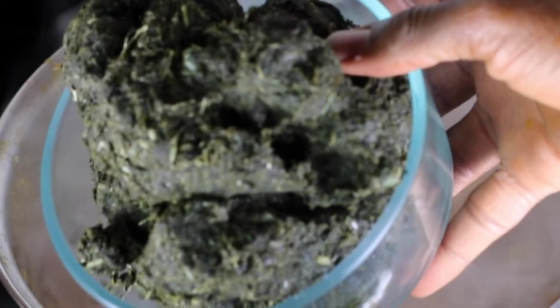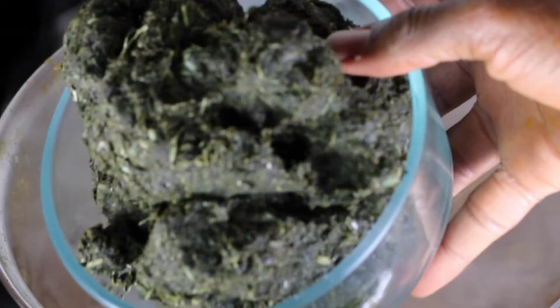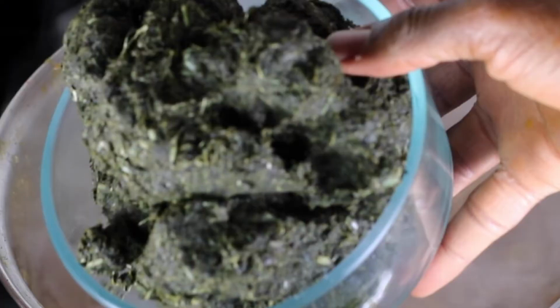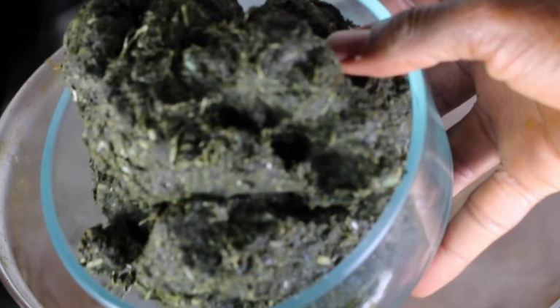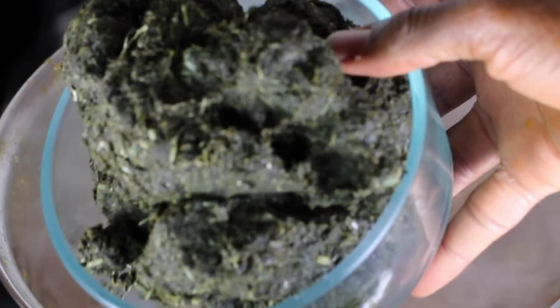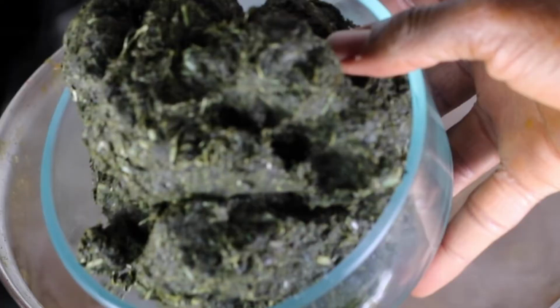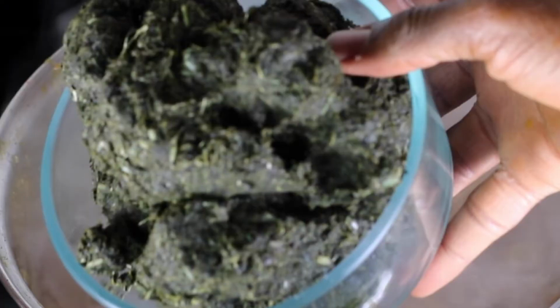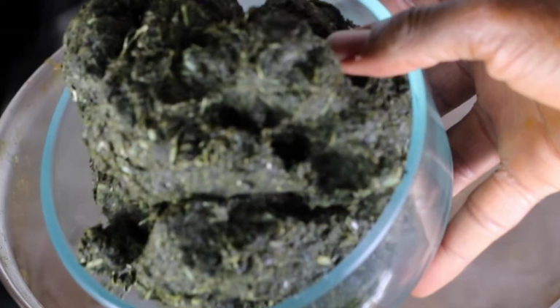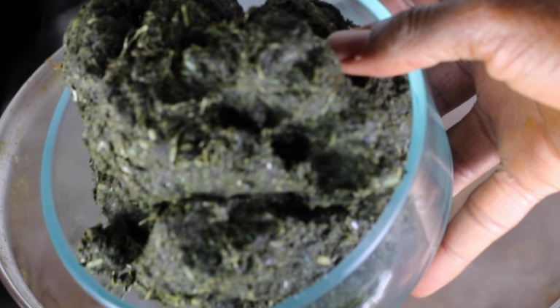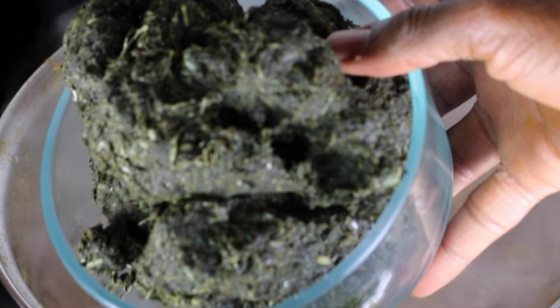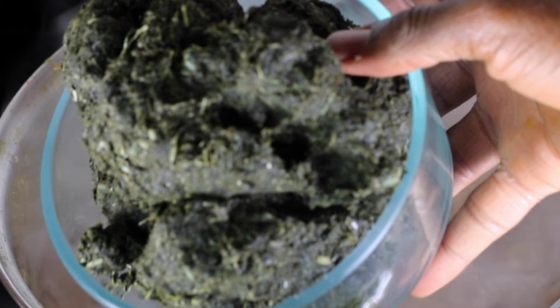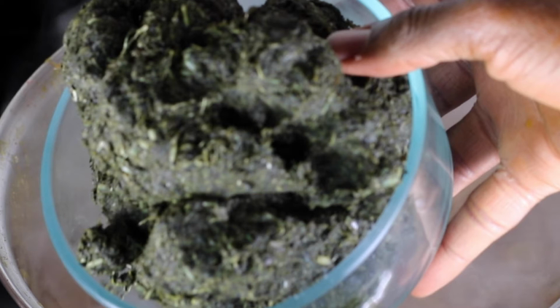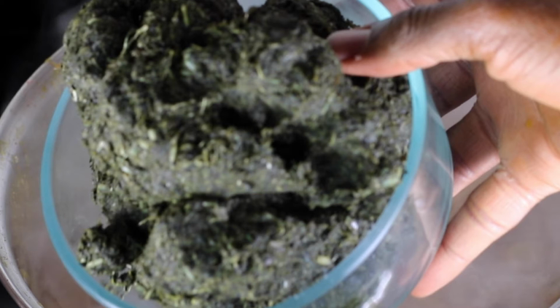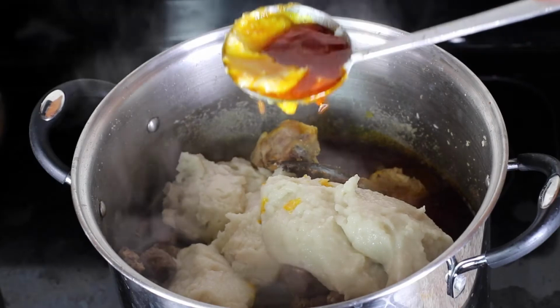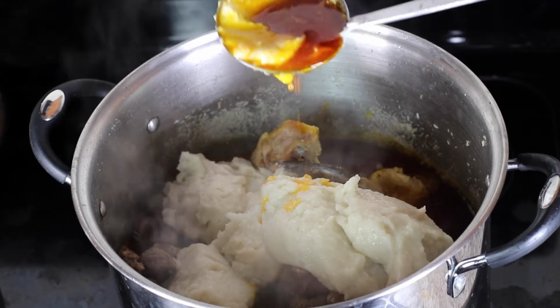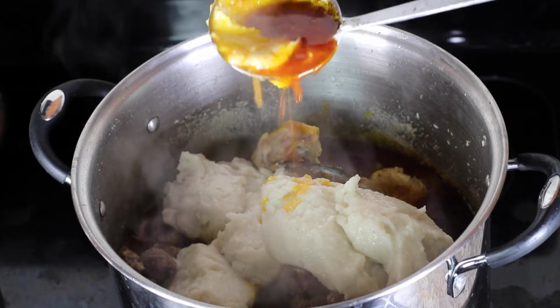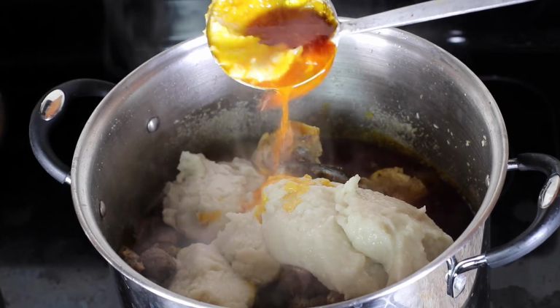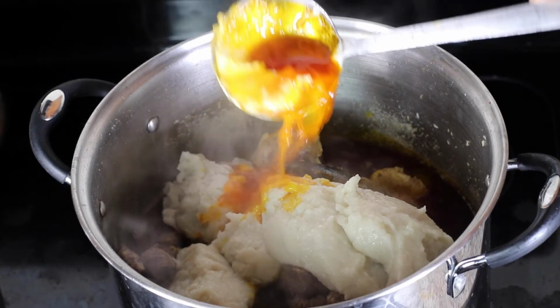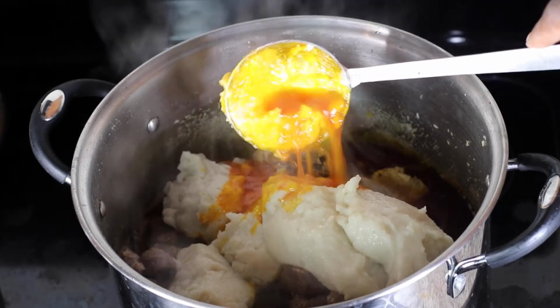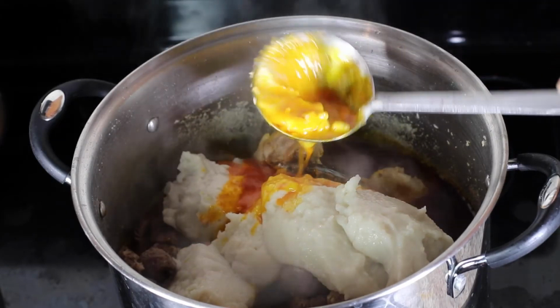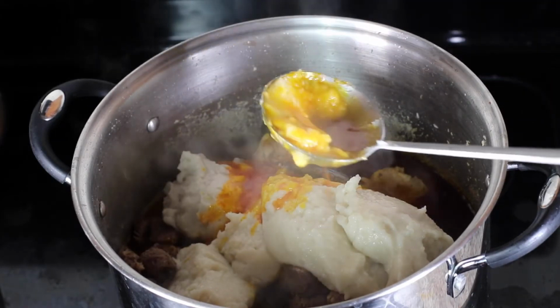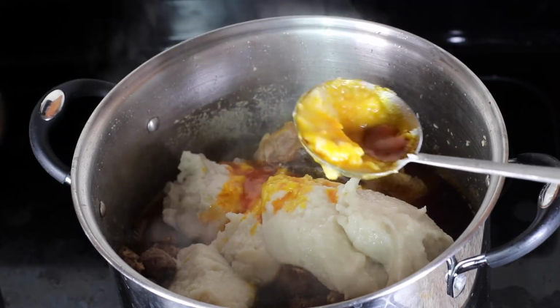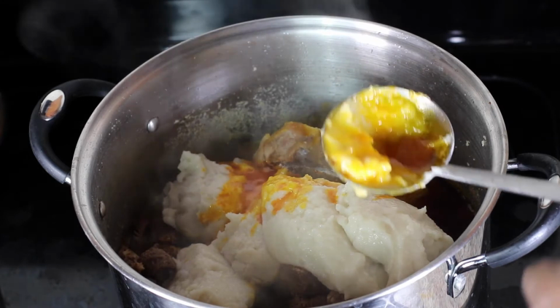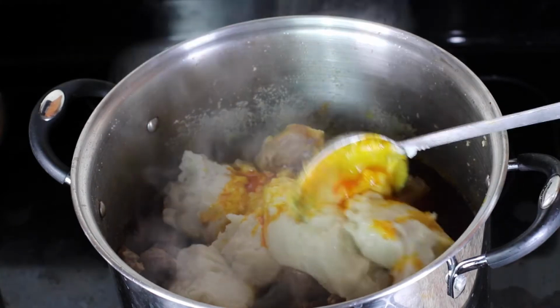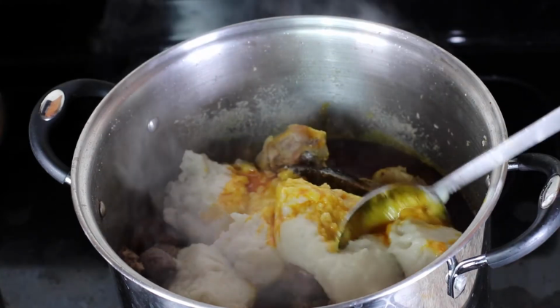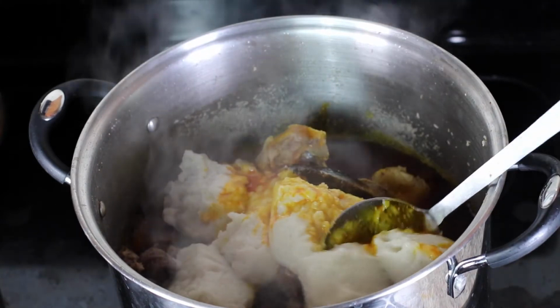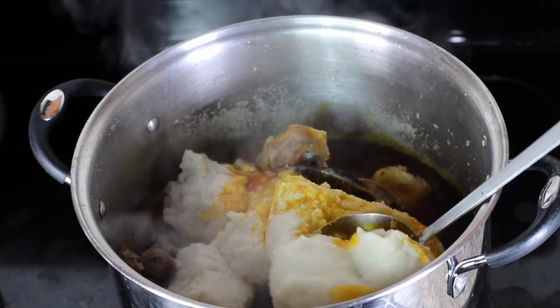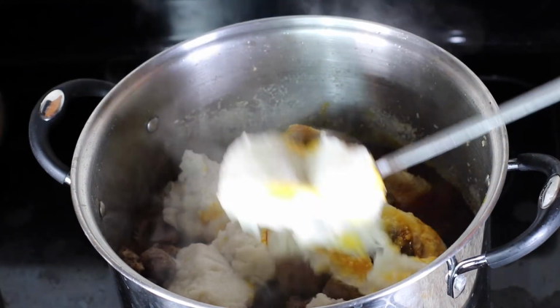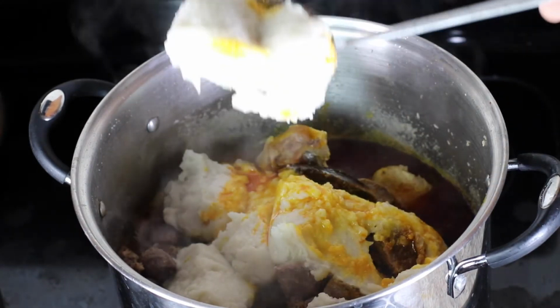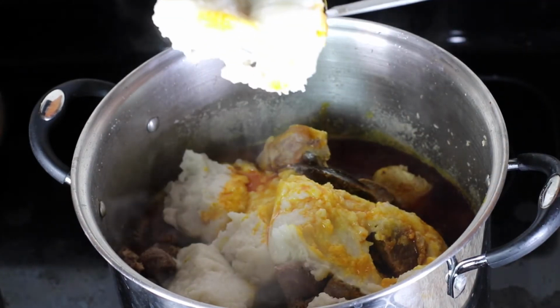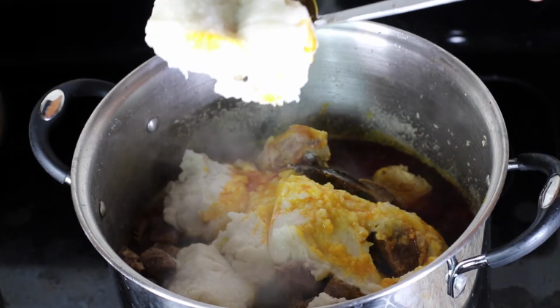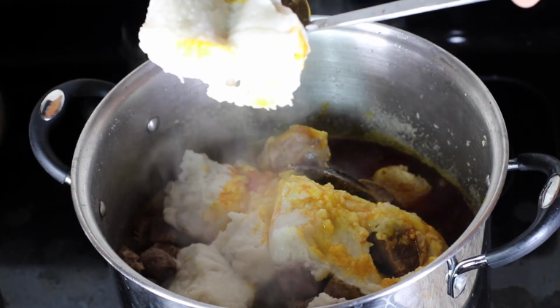Next, wash your bitter leaf three or four times until the bitter taste is gone. We're more than halfway there, so hang tight. I'm really excited to see how this turns out, and I'm sure my wife will be excited too.